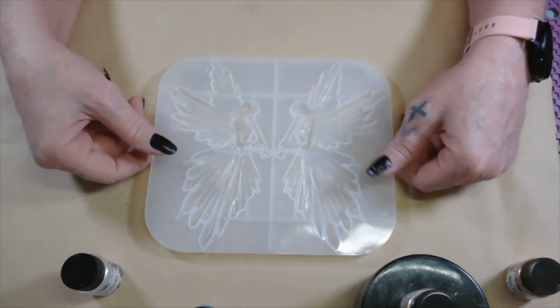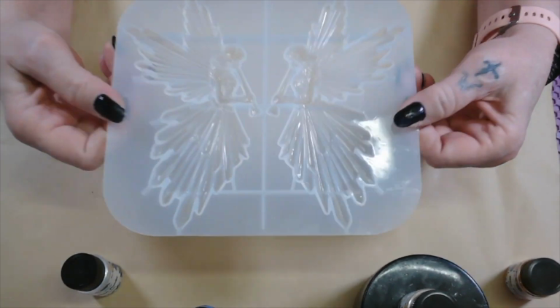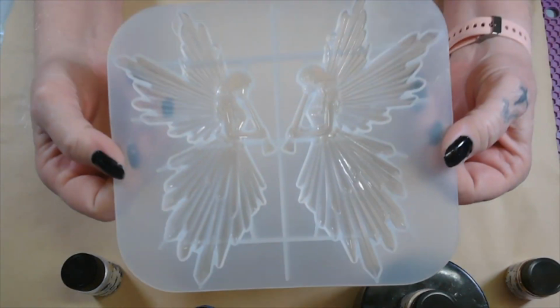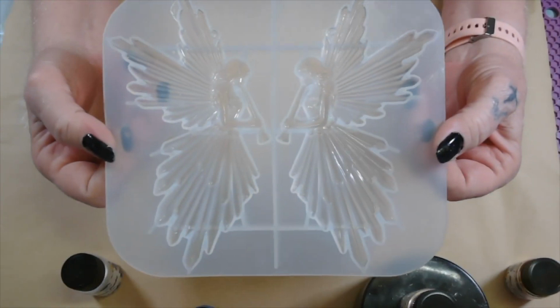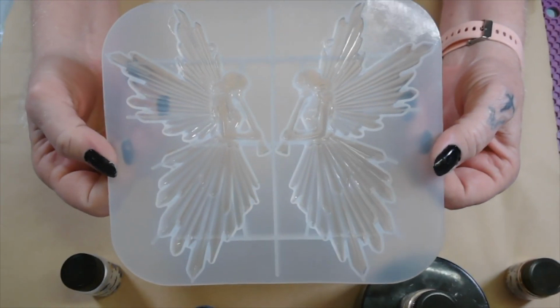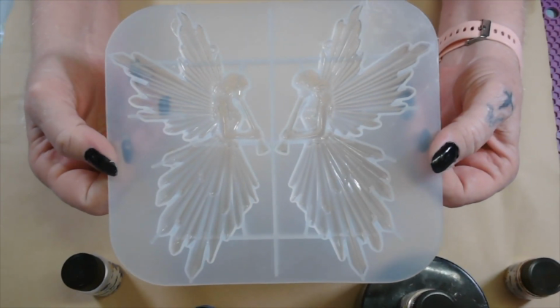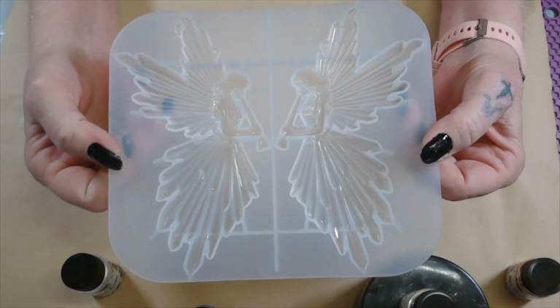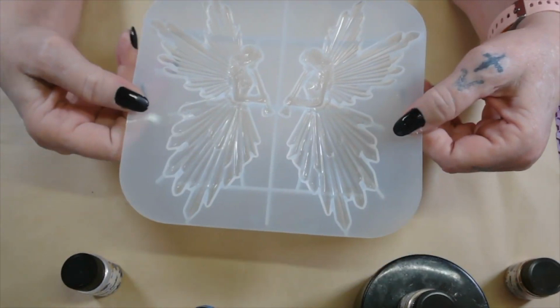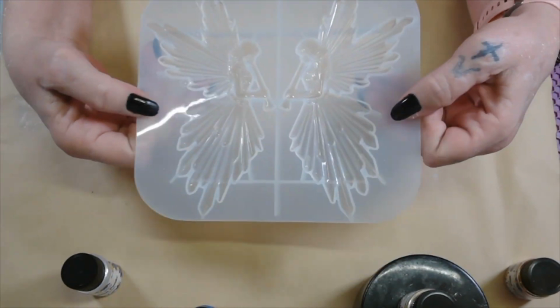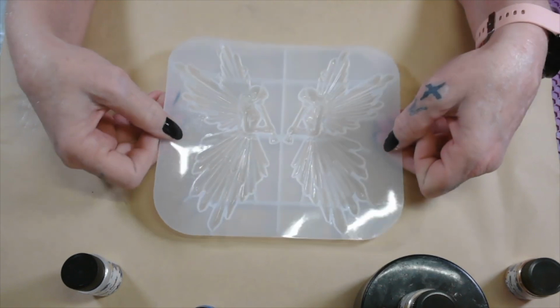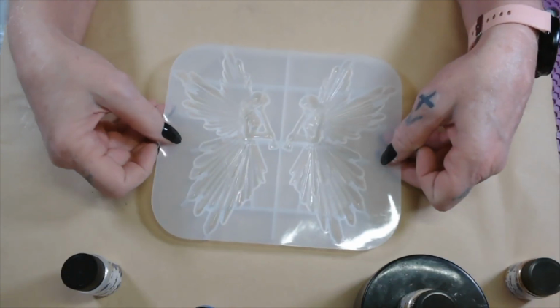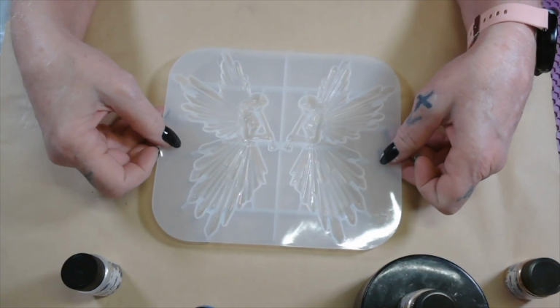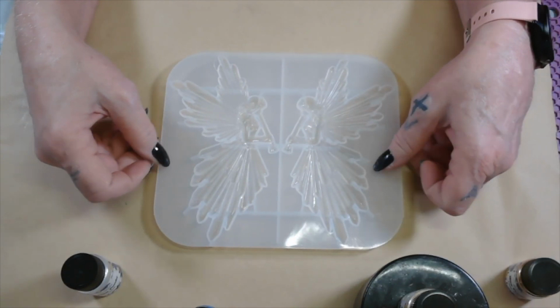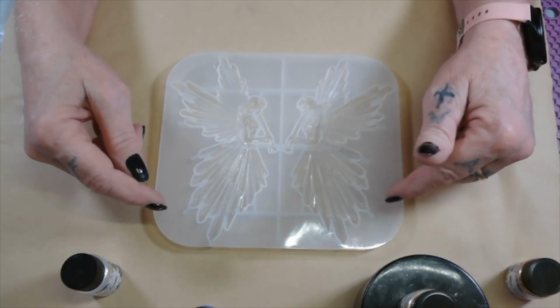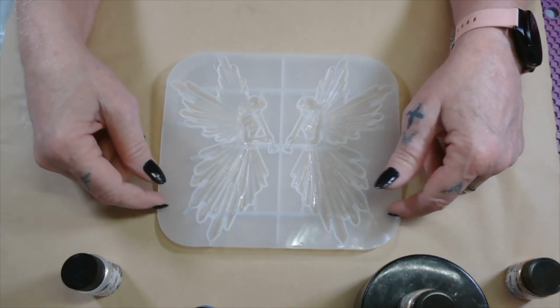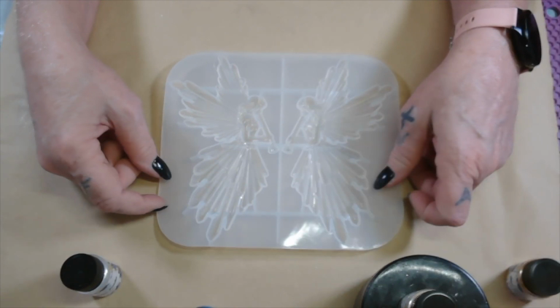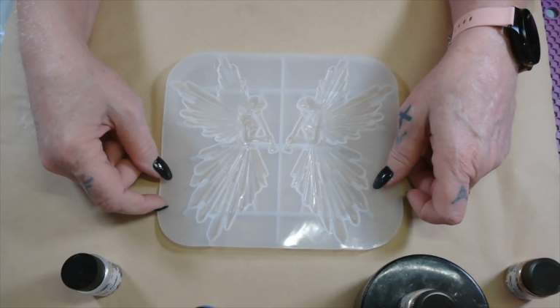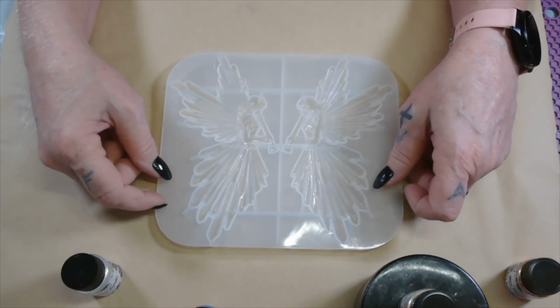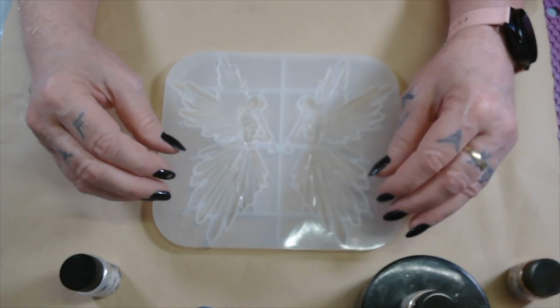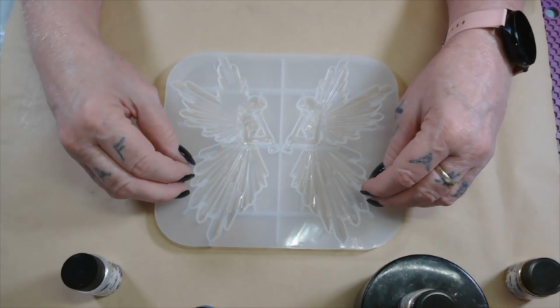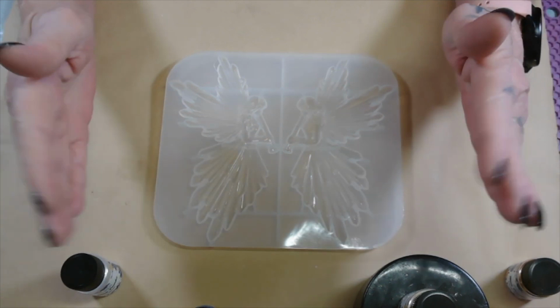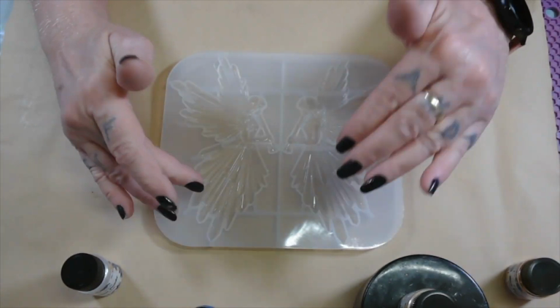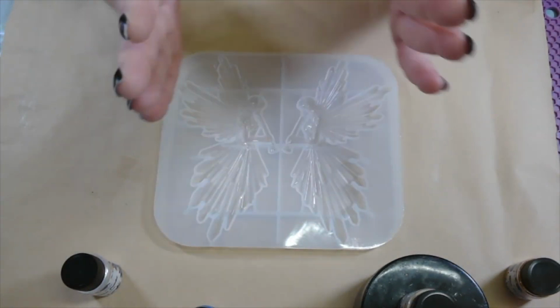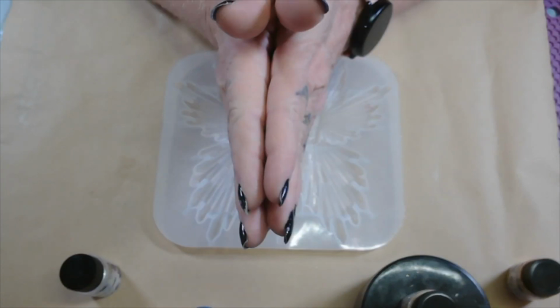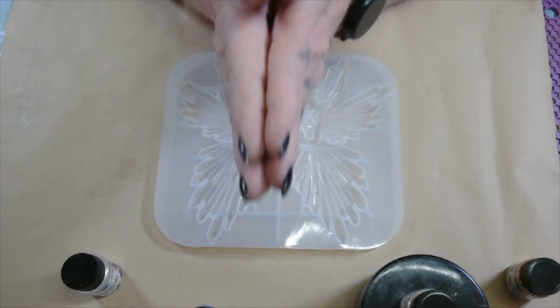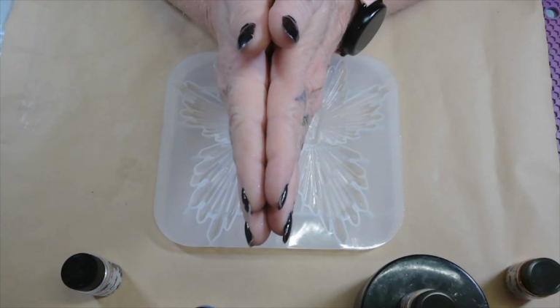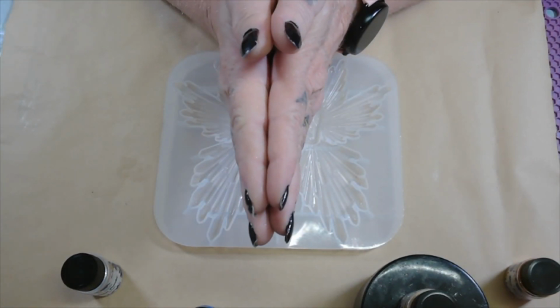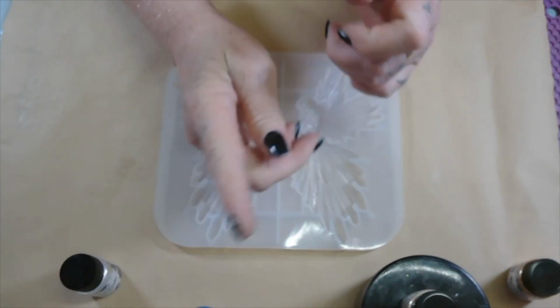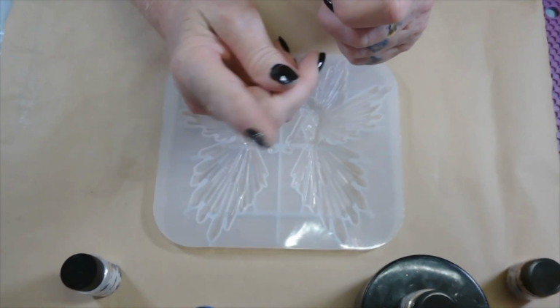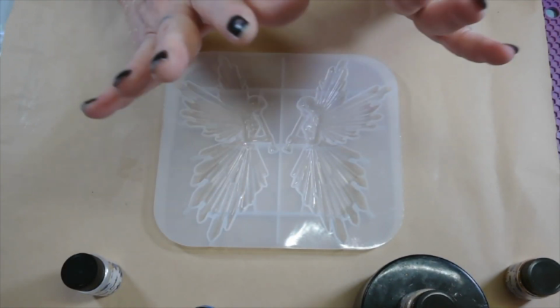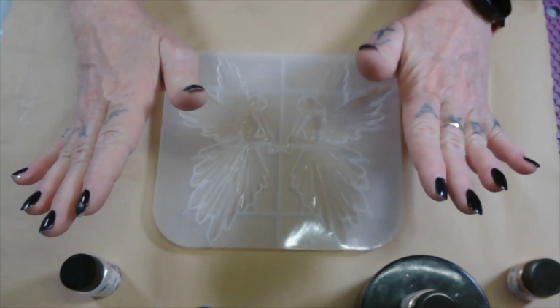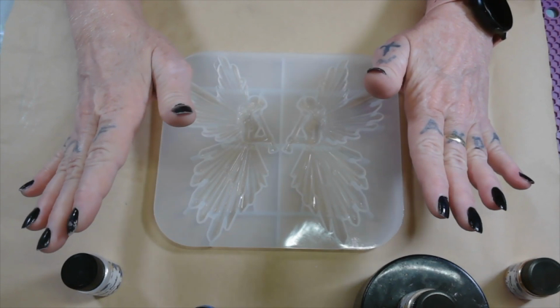Today we're going to be doing this angel mold. What I want to do is make a double-sided Christmas ornament. So when I demold them, I want to glue the sides together. So when it spins around, it'll be different colors.